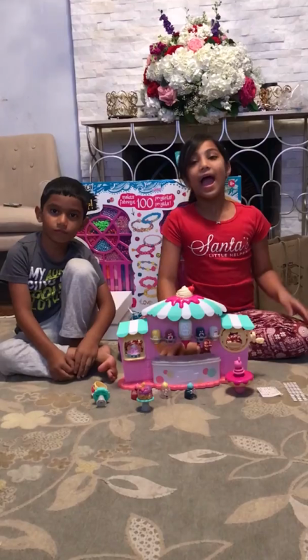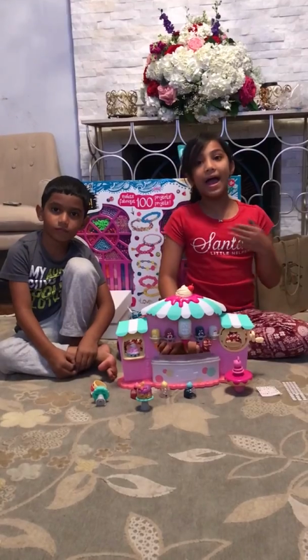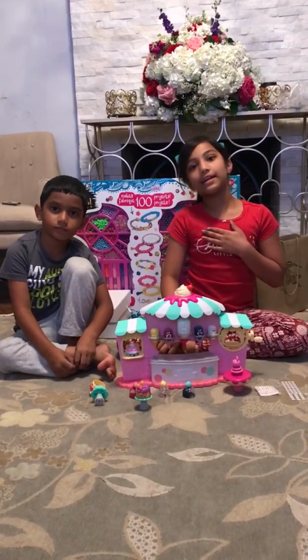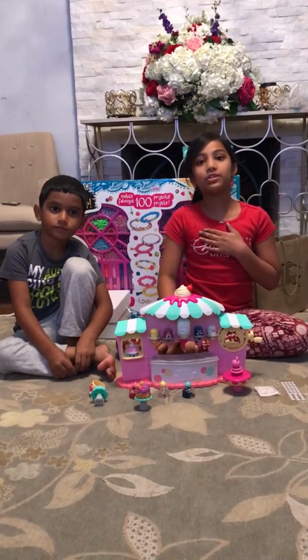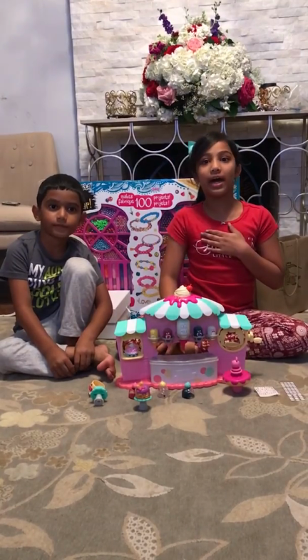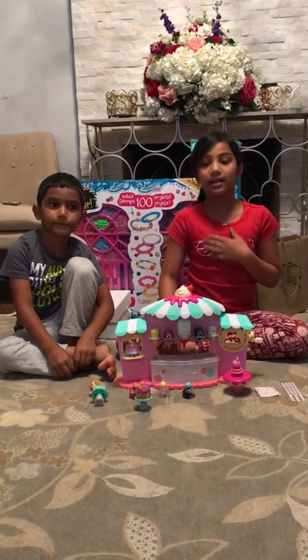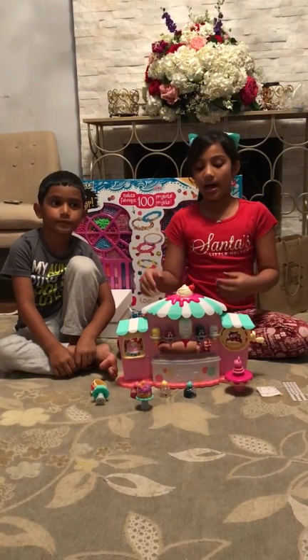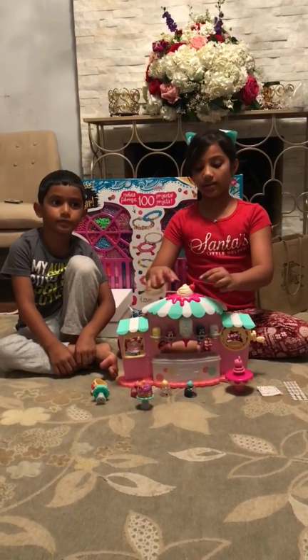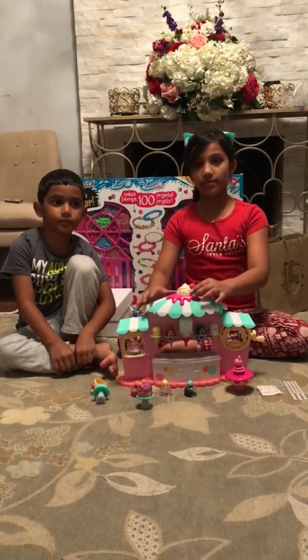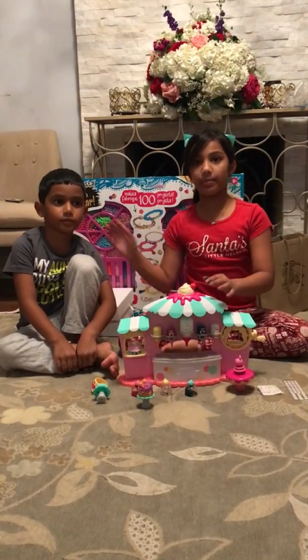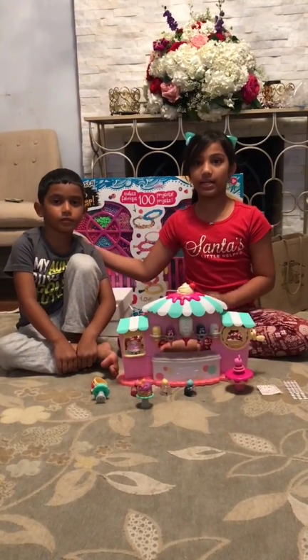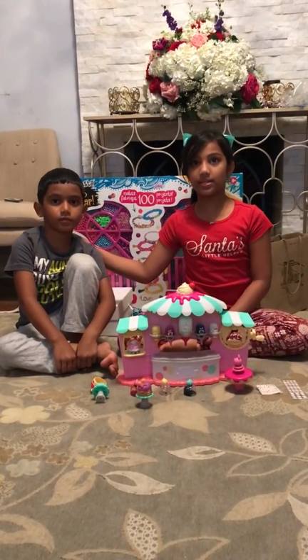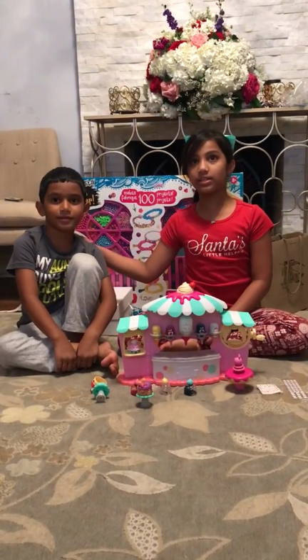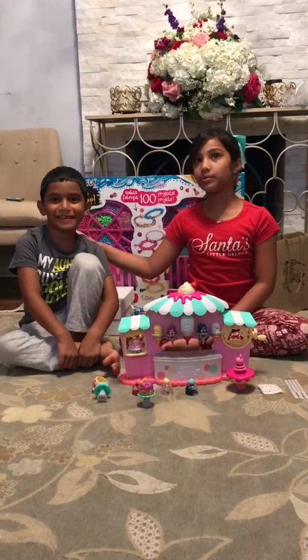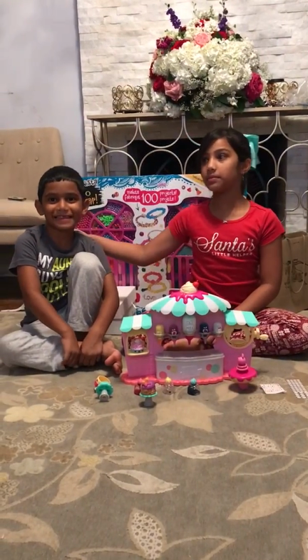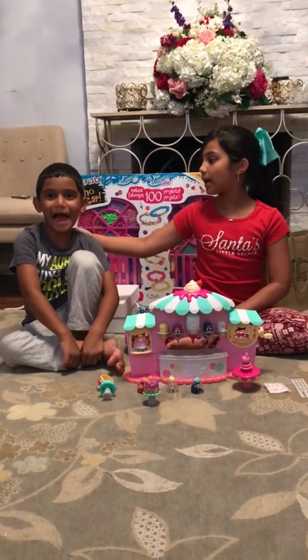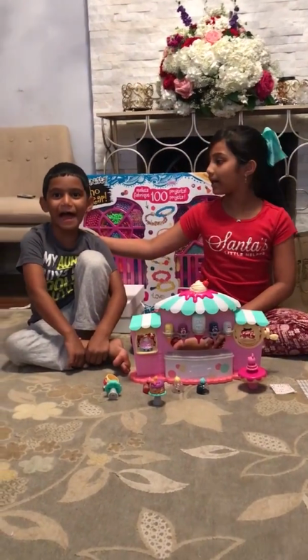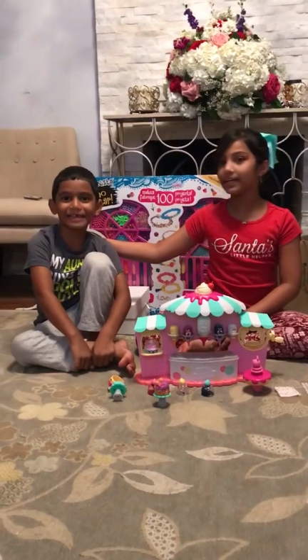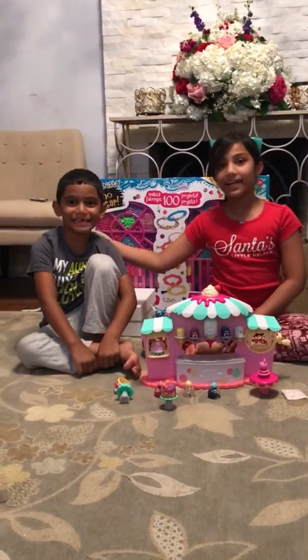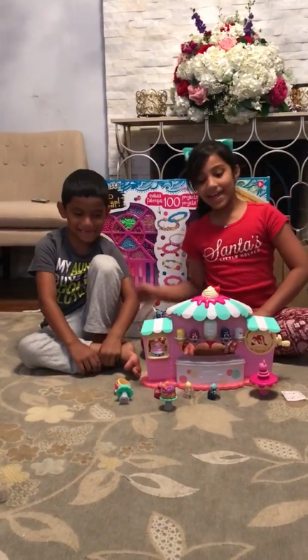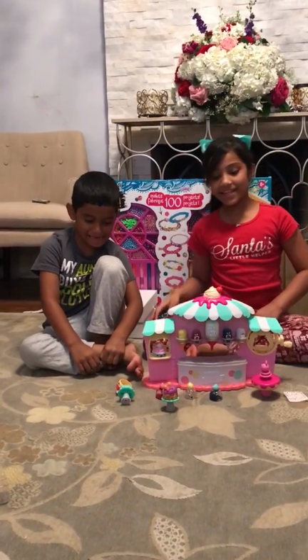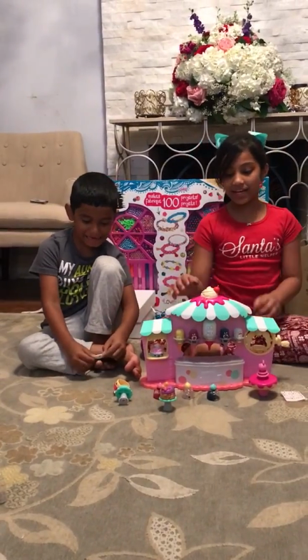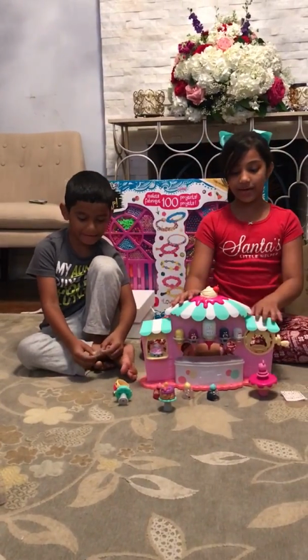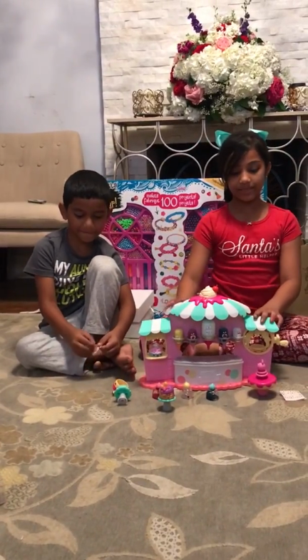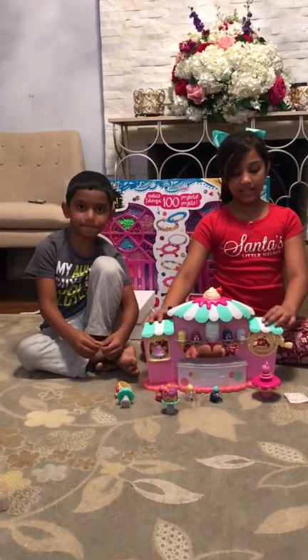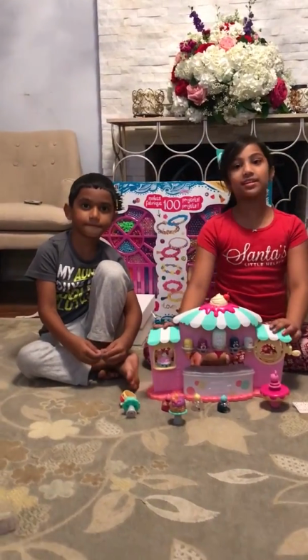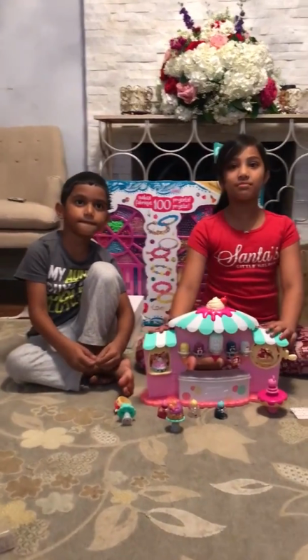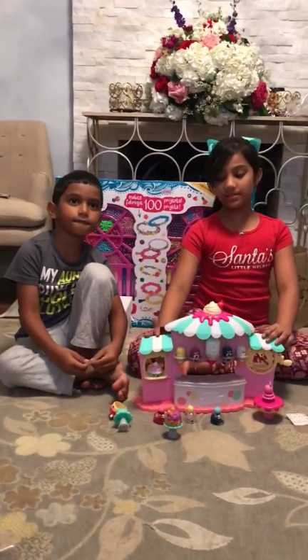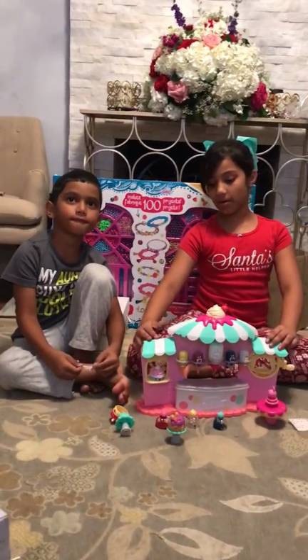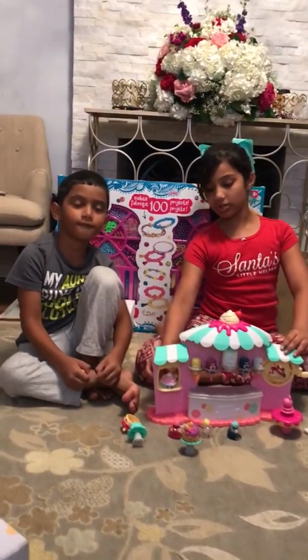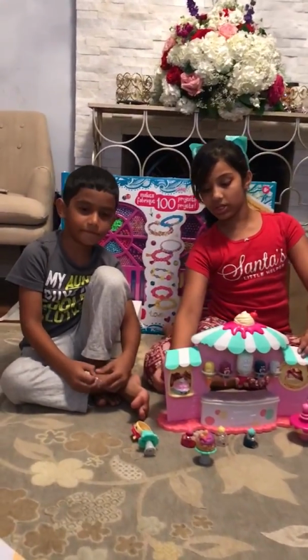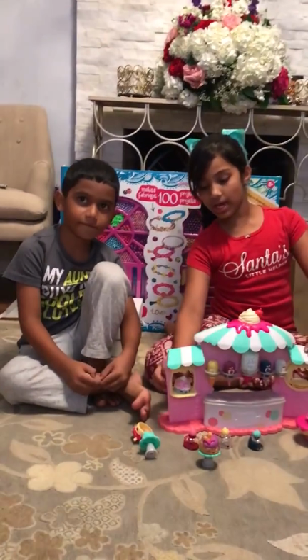Hi, my name is Suhaila. I got this for my birthday. This is Ratib with me. Hi. And then this is a Num Num nail polish maker set.